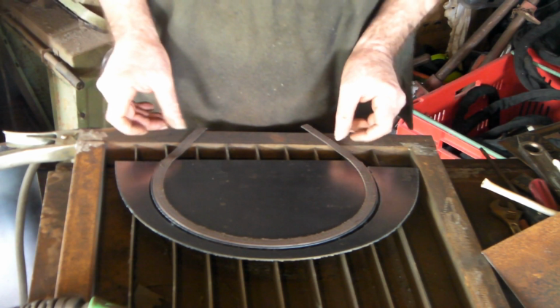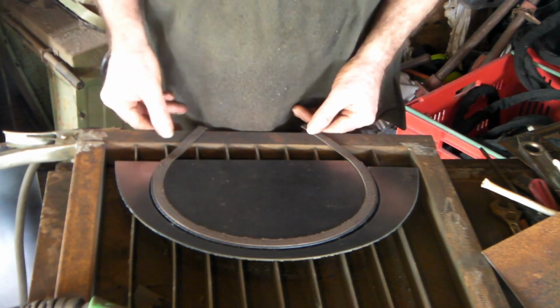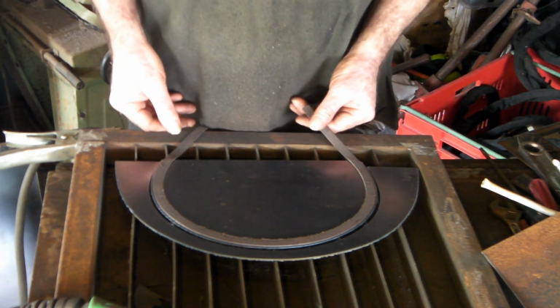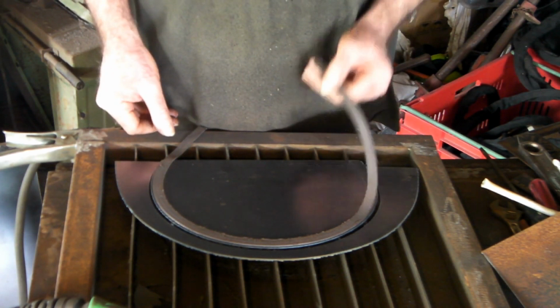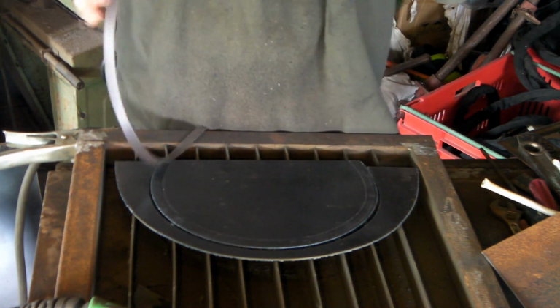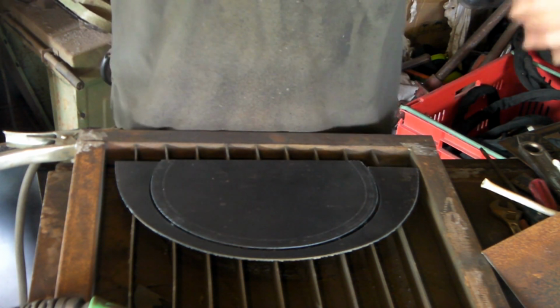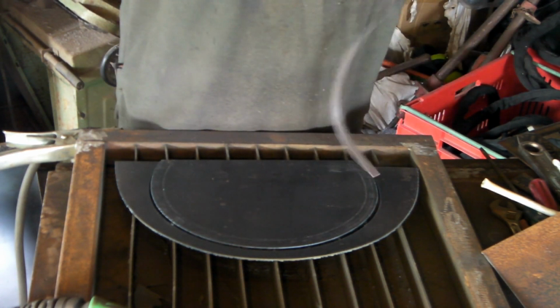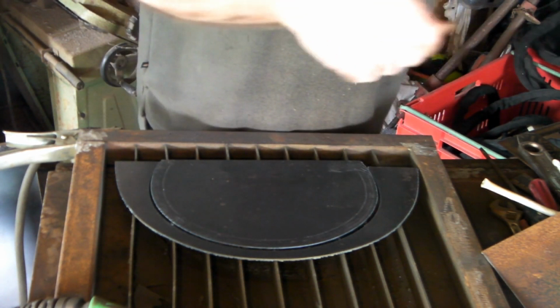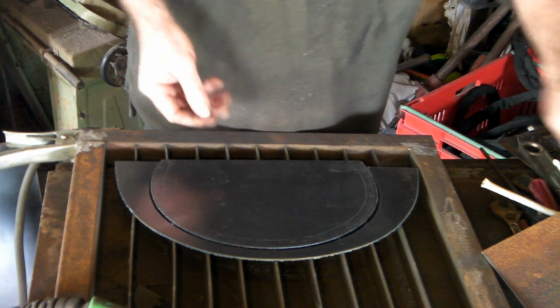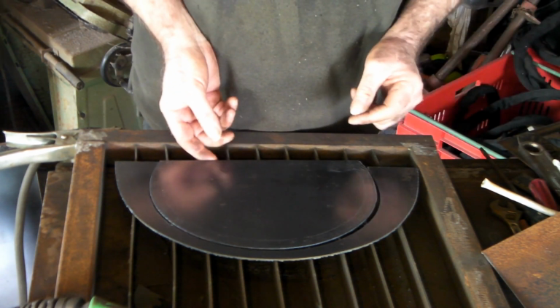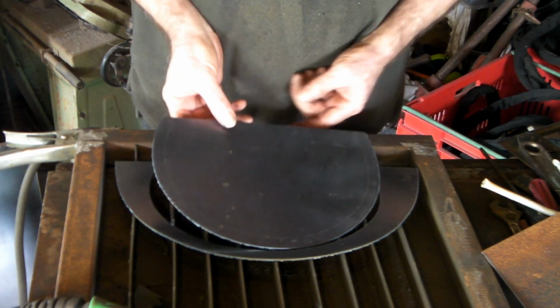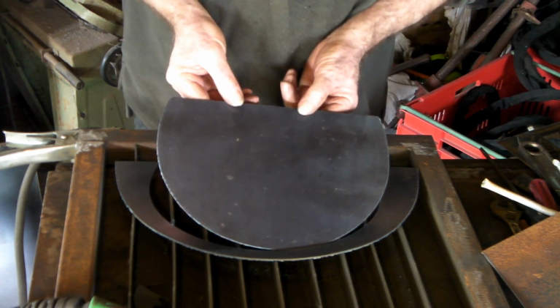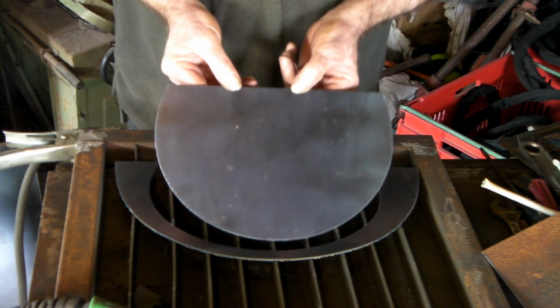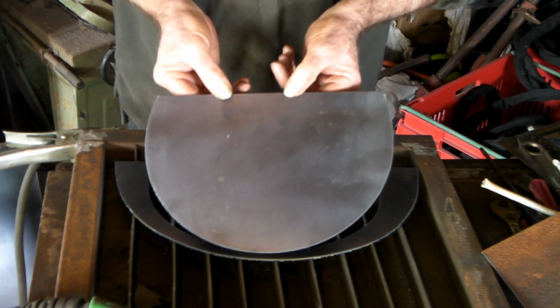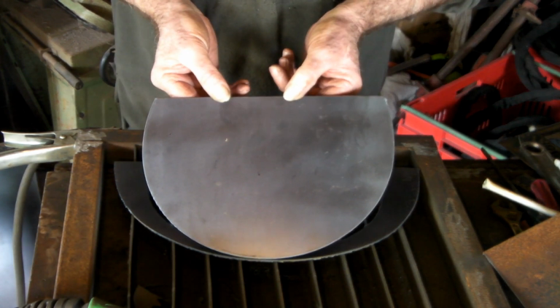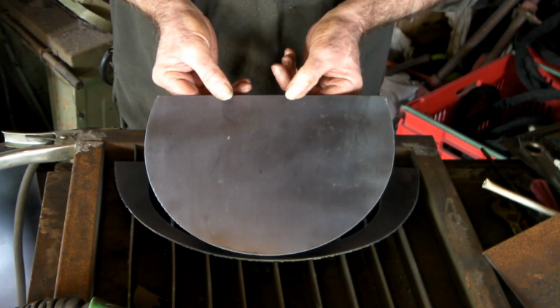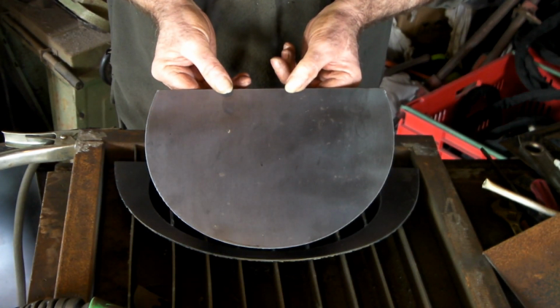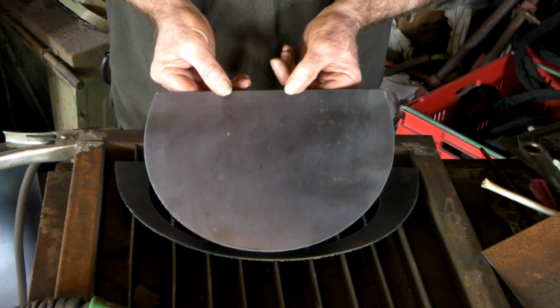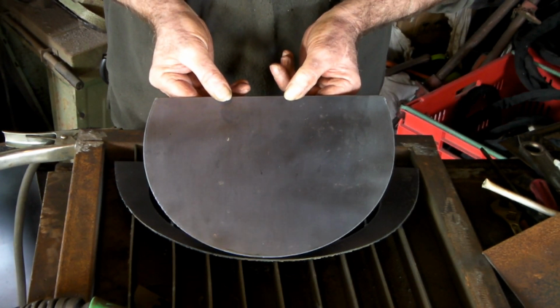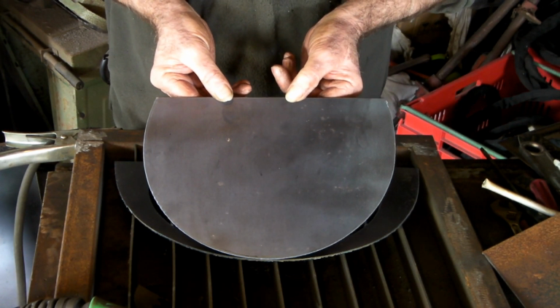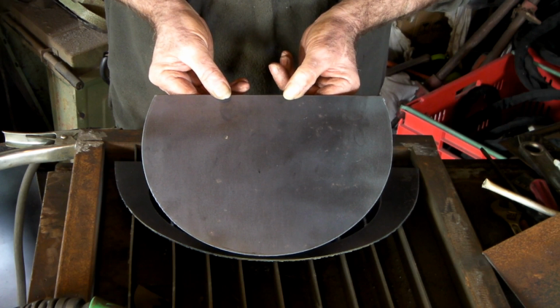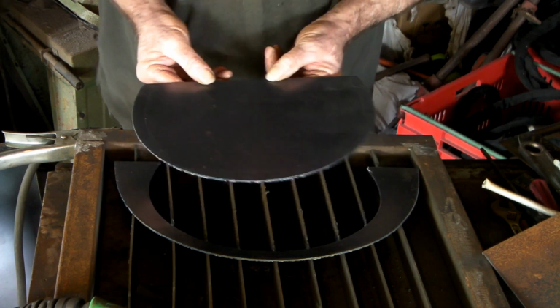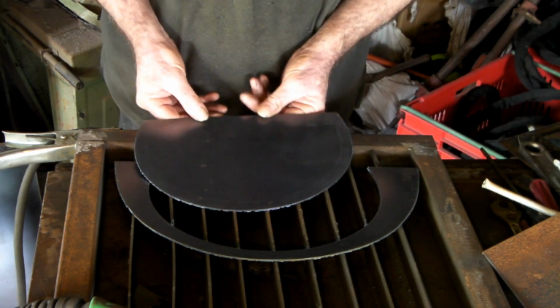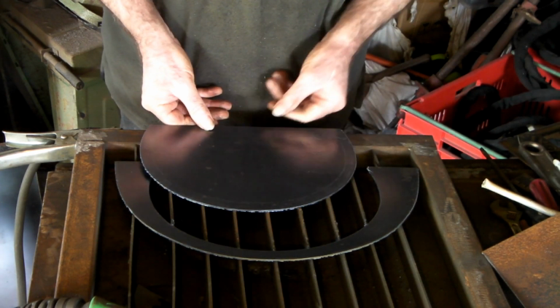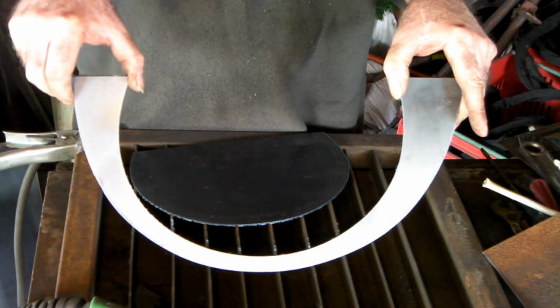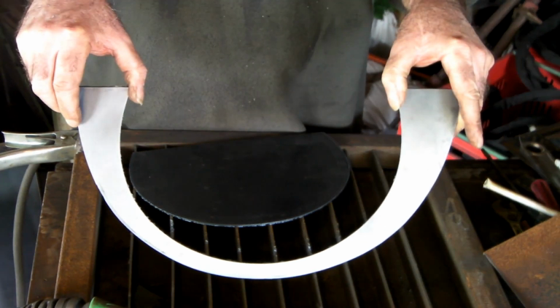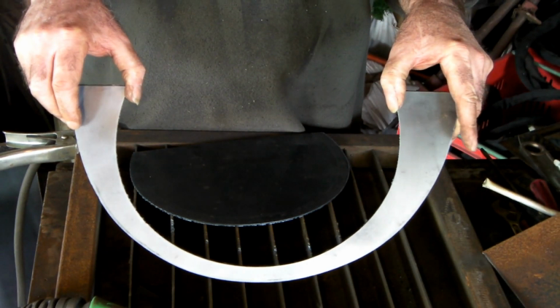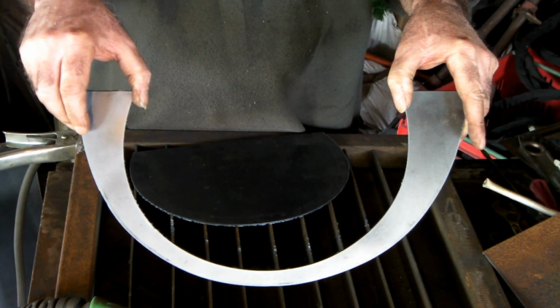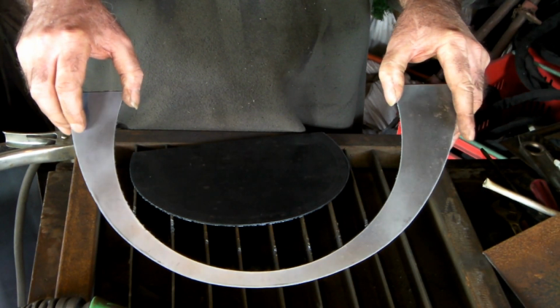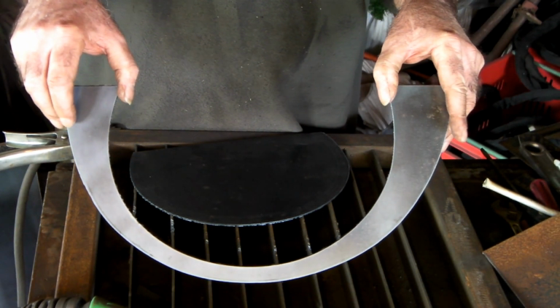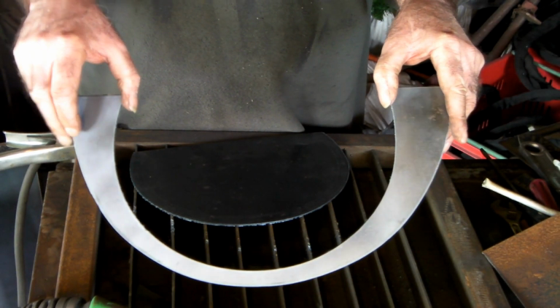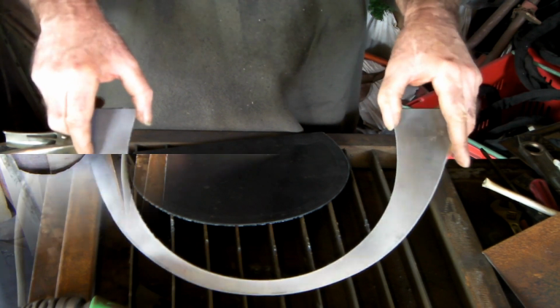Alright guys, what did we end up with this time? Take them off. There you go — tighter corner, awesome! And this is the other half of it guys — you can make all sorts of weird and wonderful shapes.